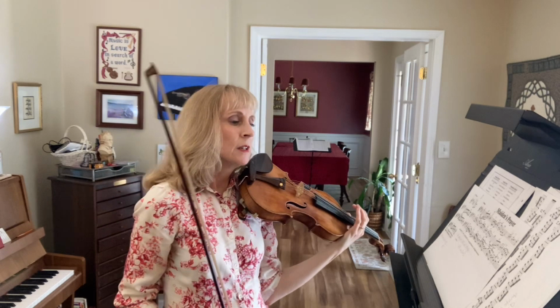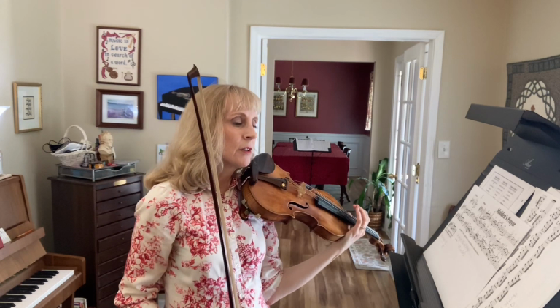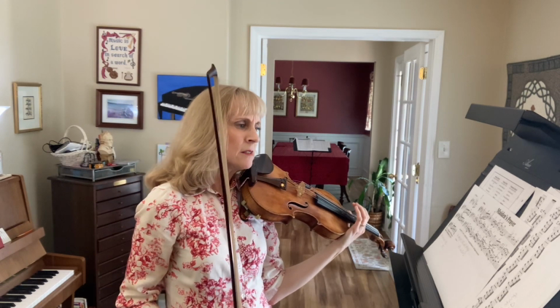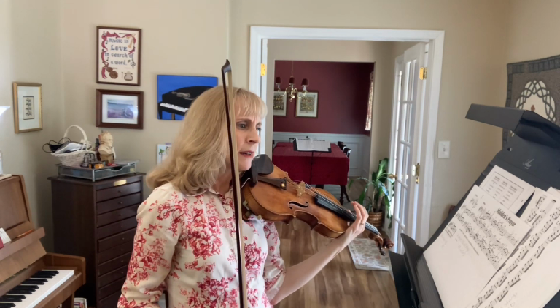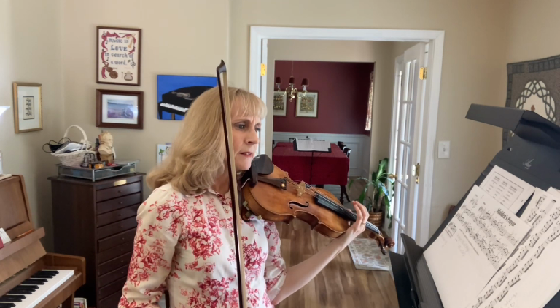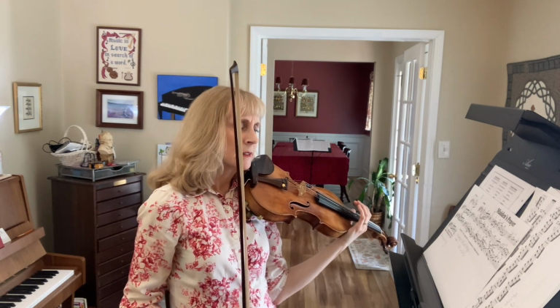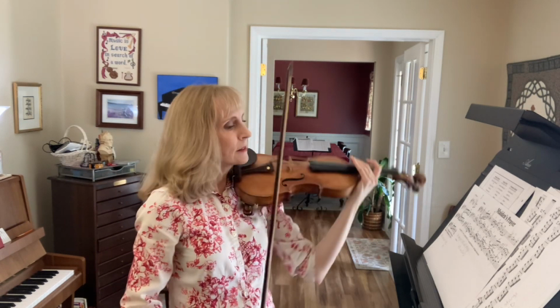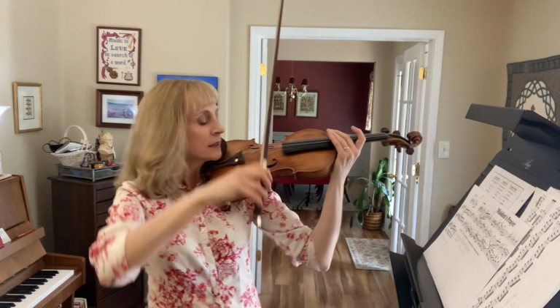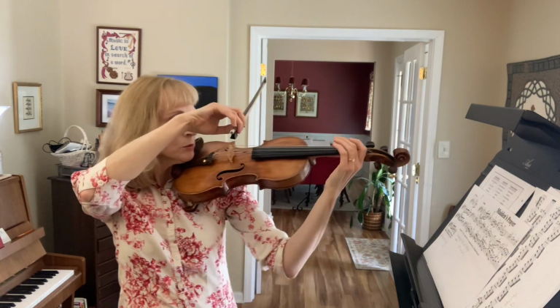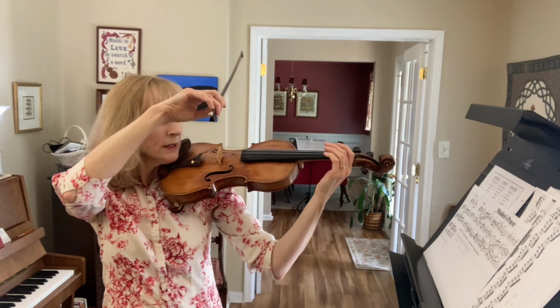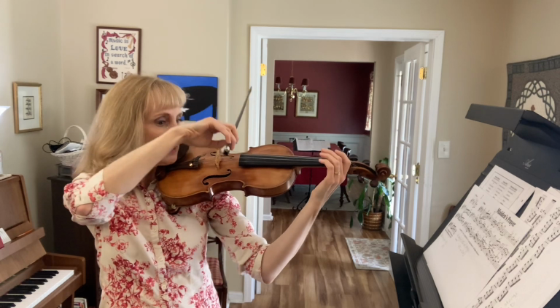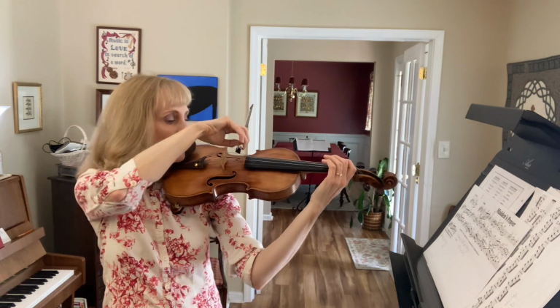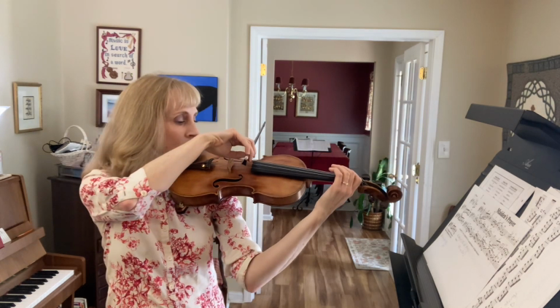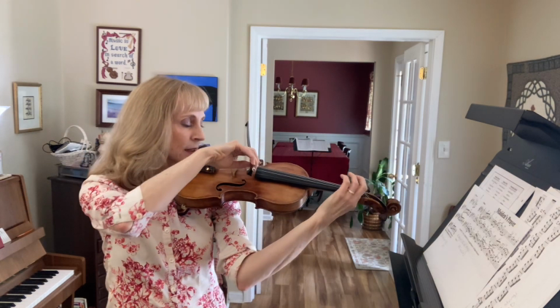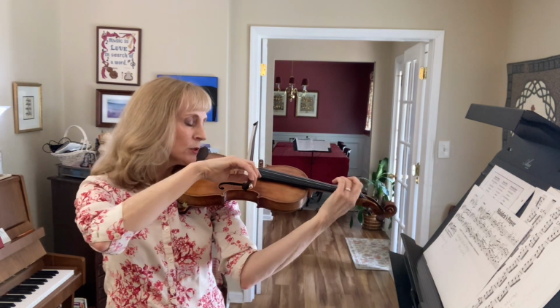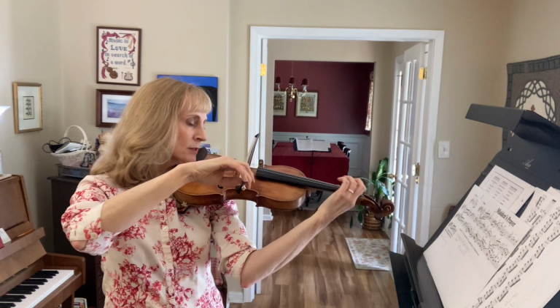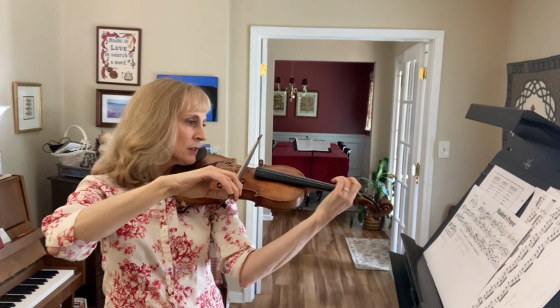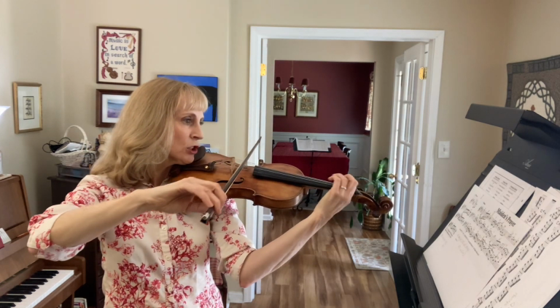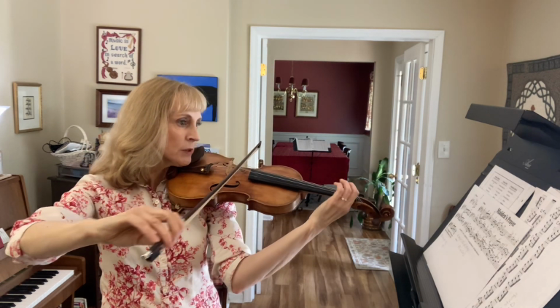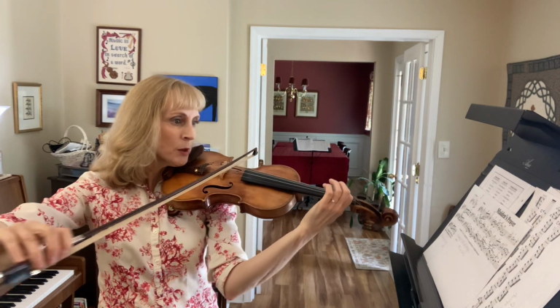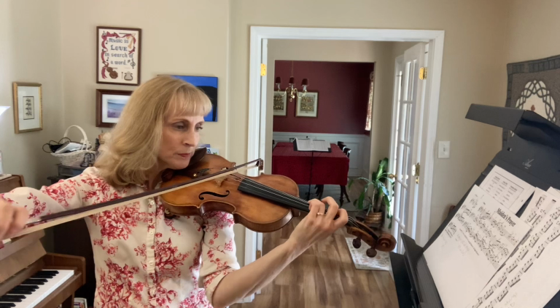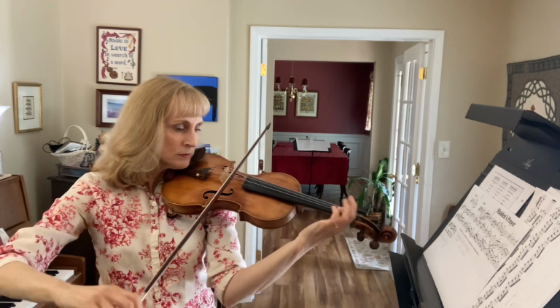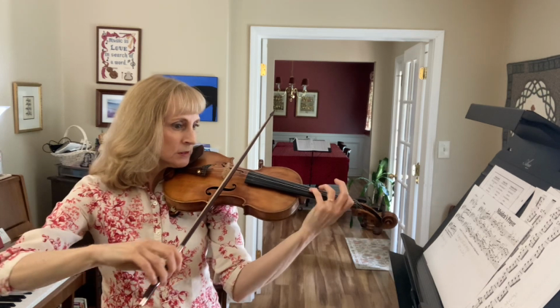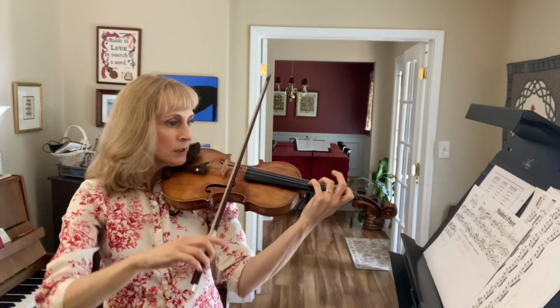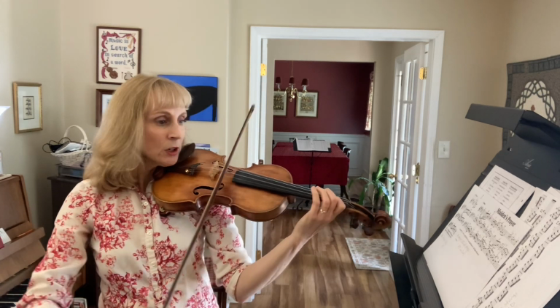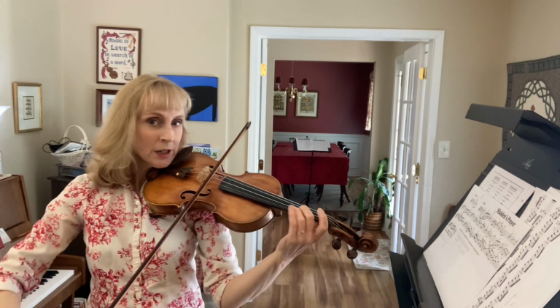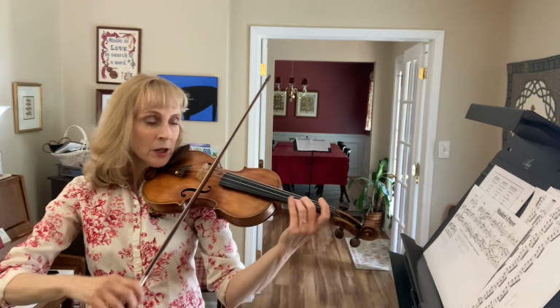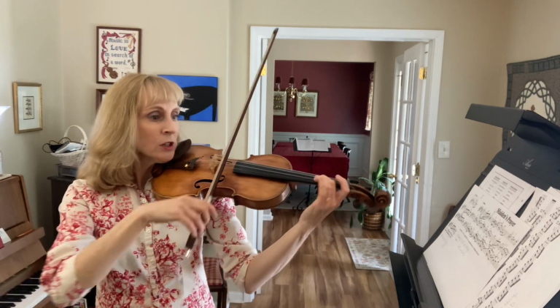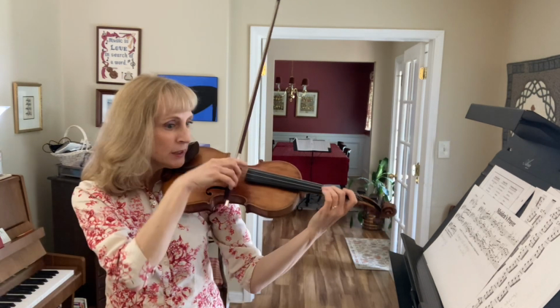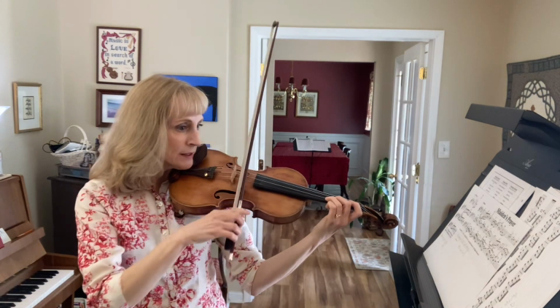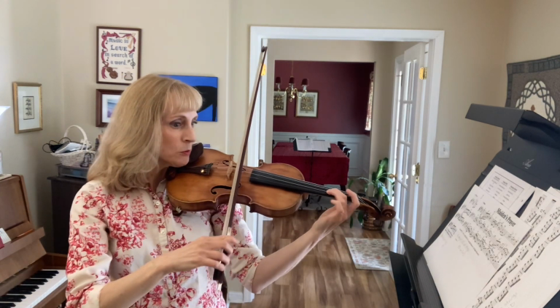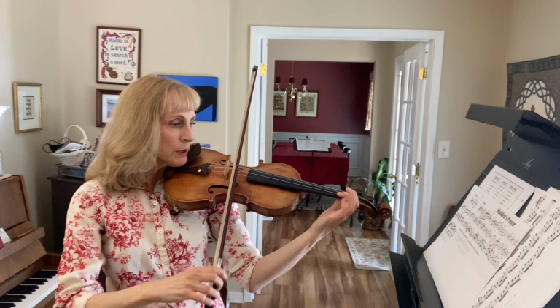All right, let's look at that again. Ready, go. Down, down, up, down, up, then the rest is in one bow.